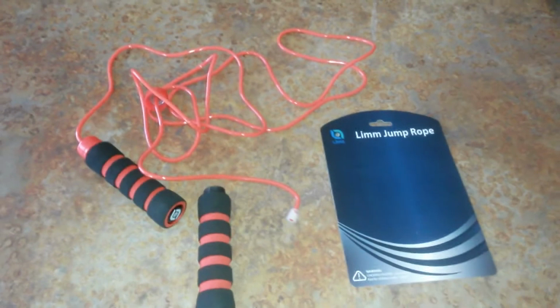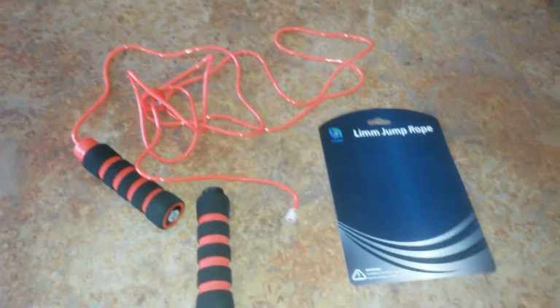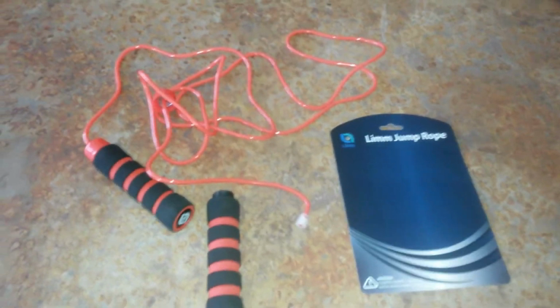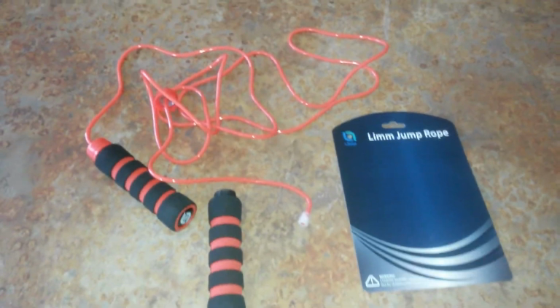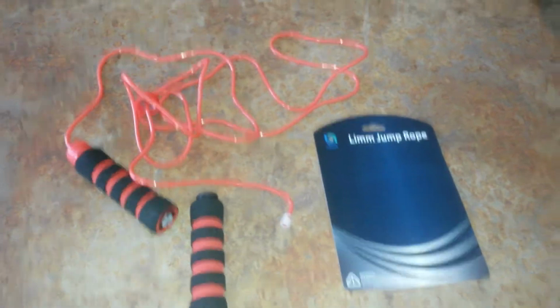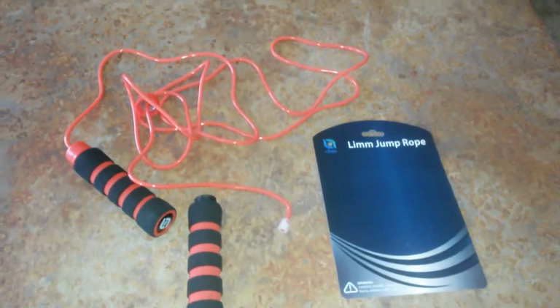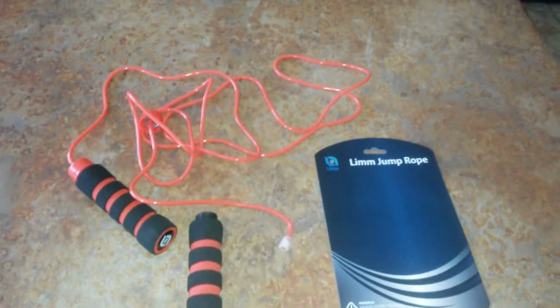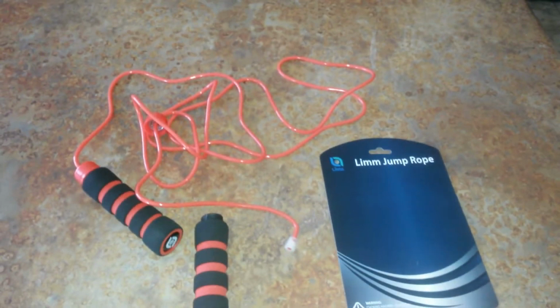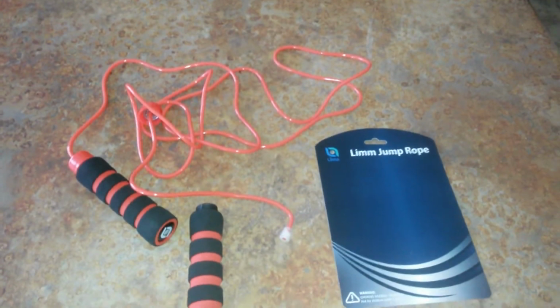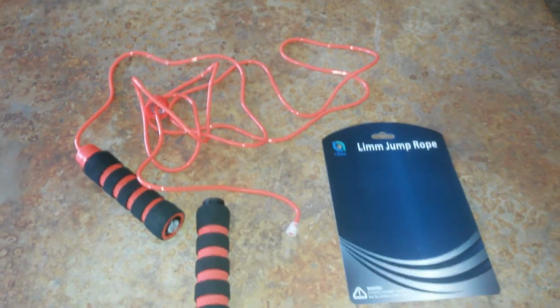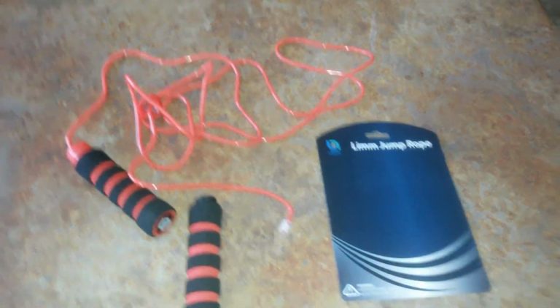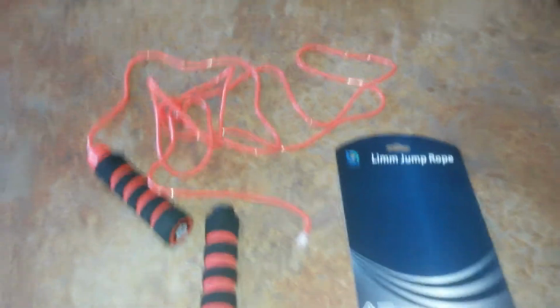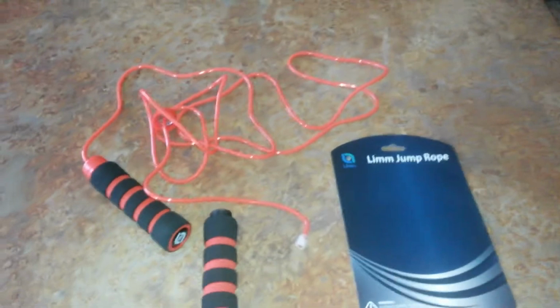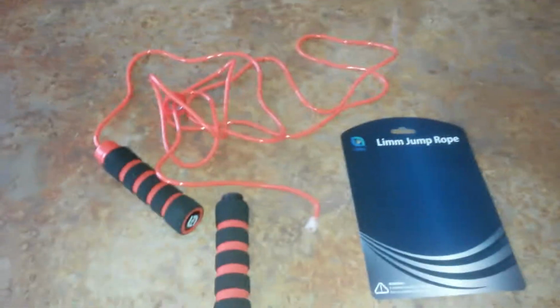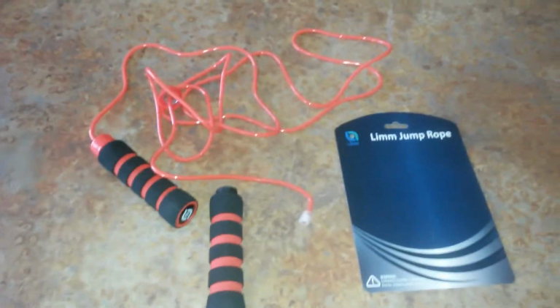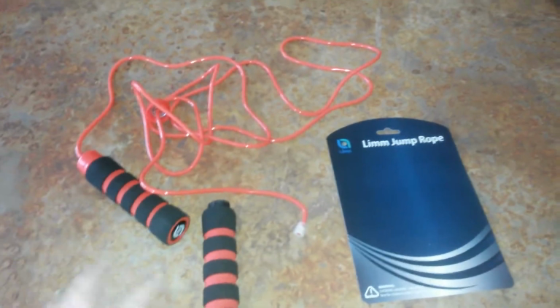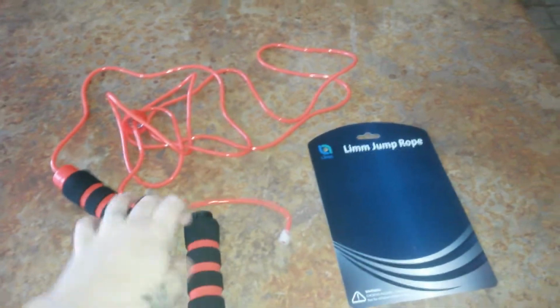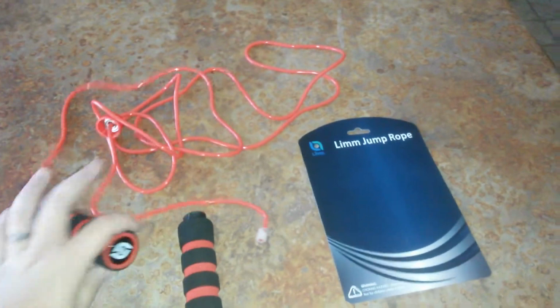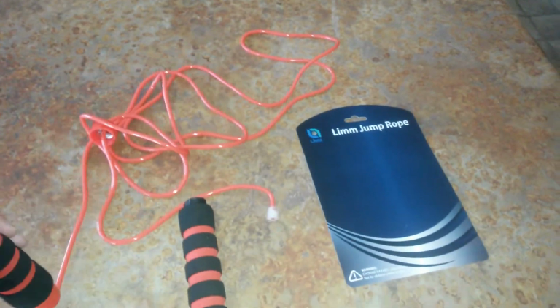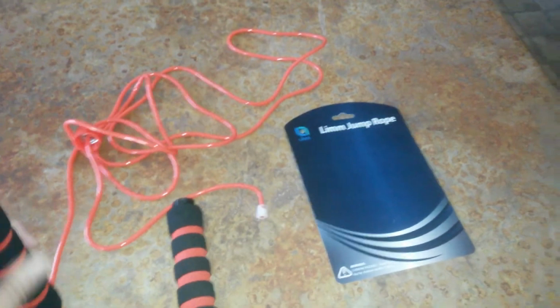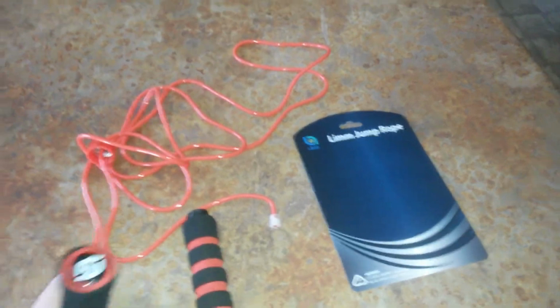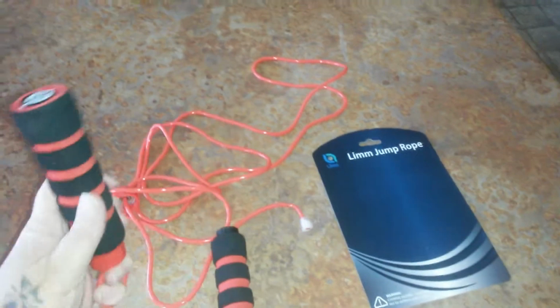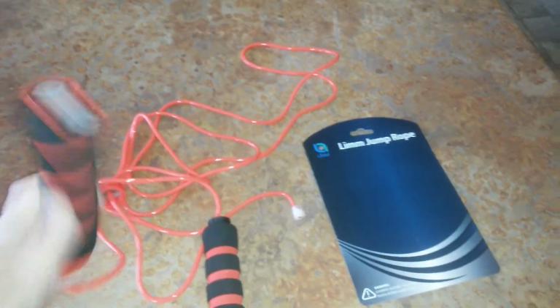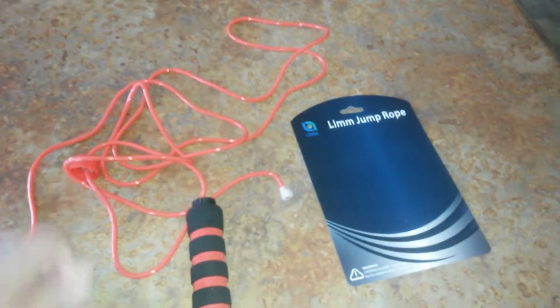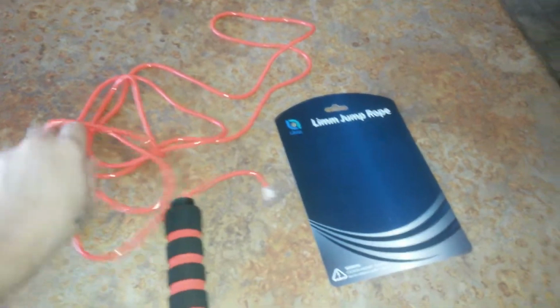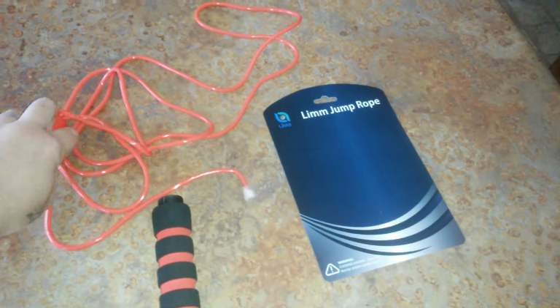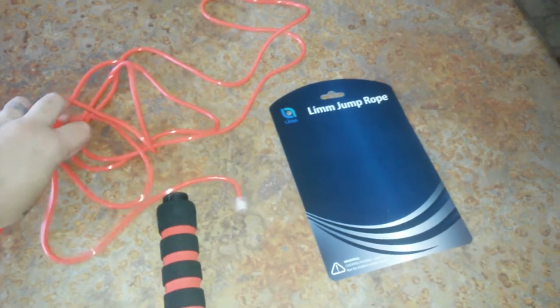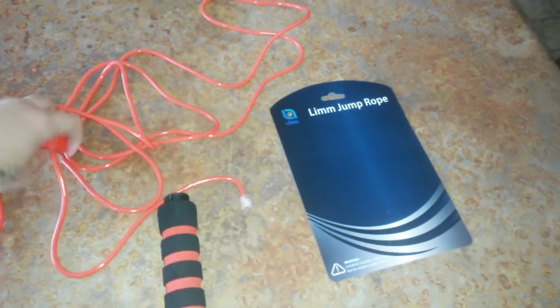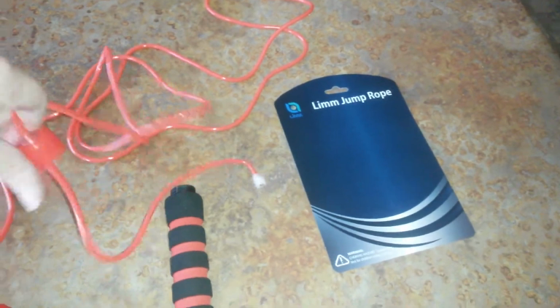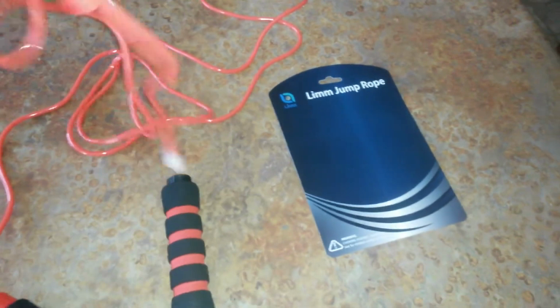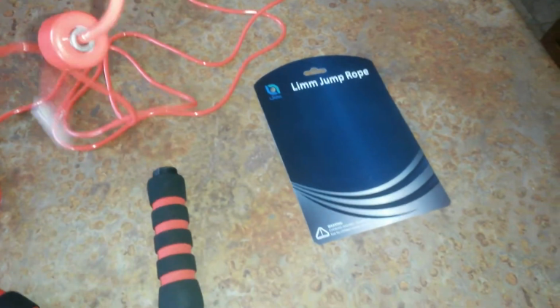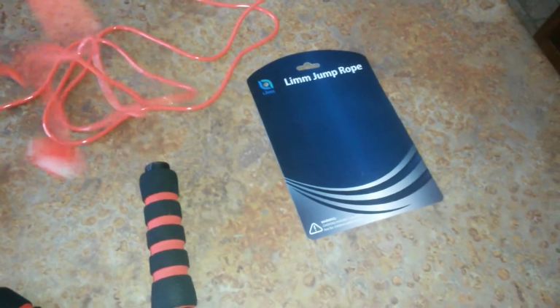Hi everyone, it's Jess. I want to tell you guys about the Limb Jump Rope. This thing is crazy — it's a high speed jump rope so you can really go to town on it. I want to show you some of the features.